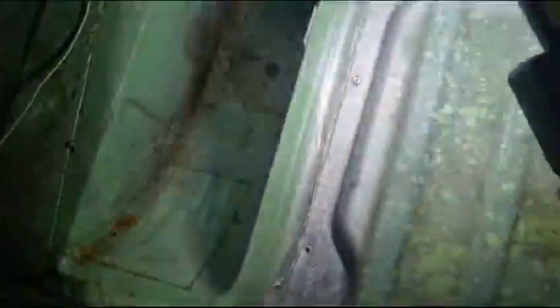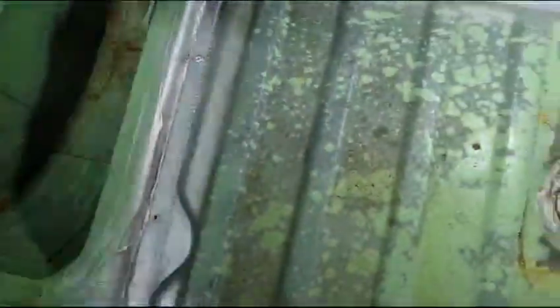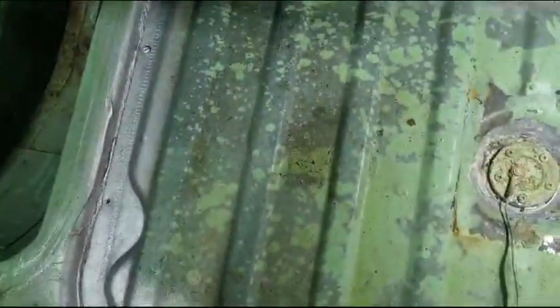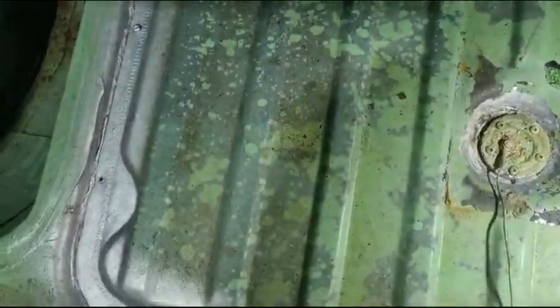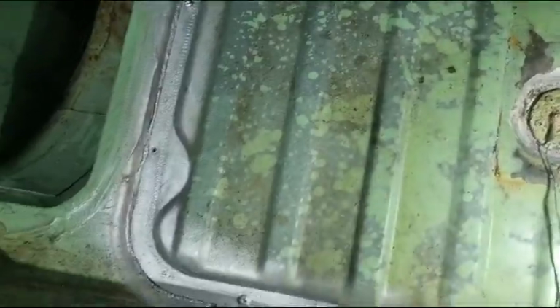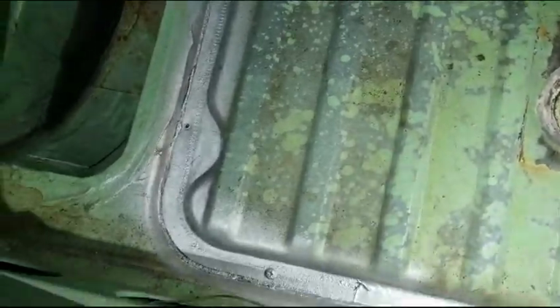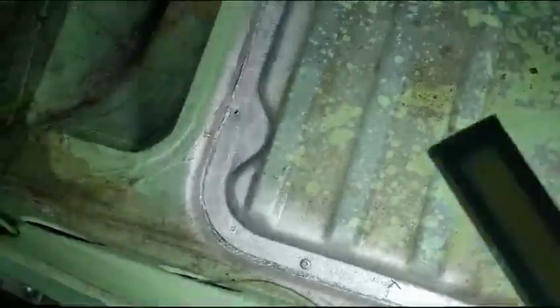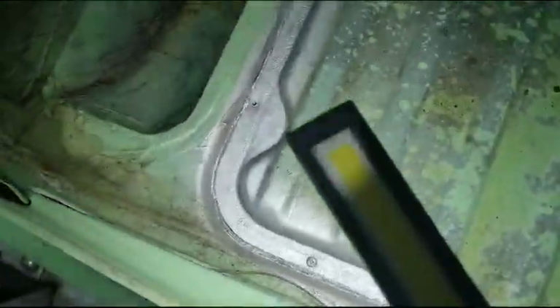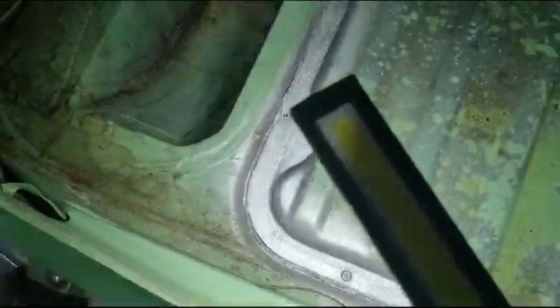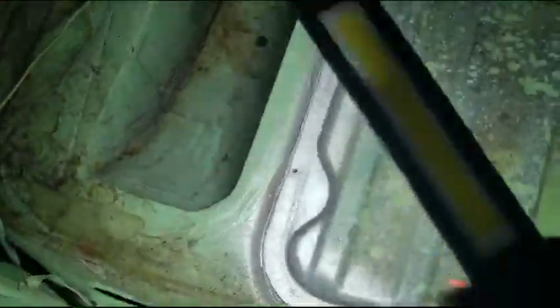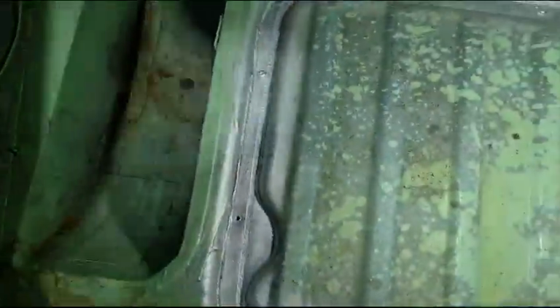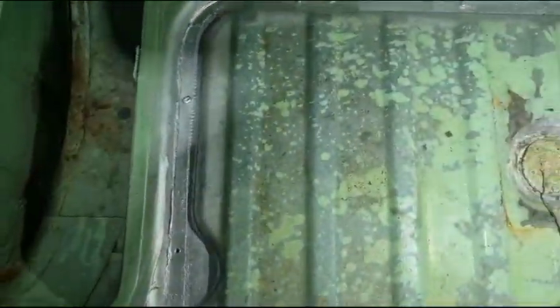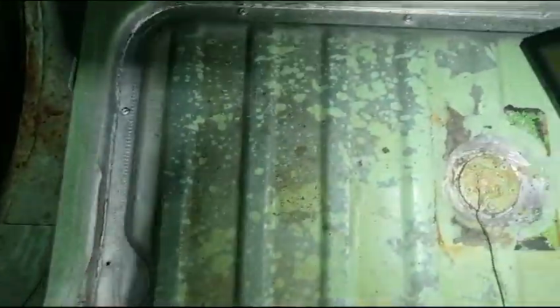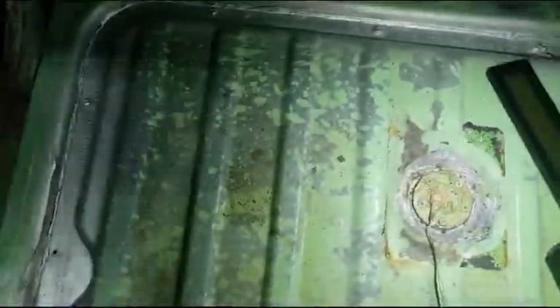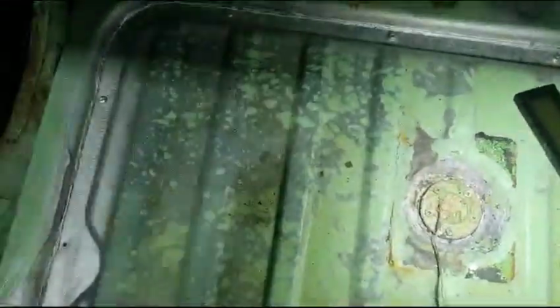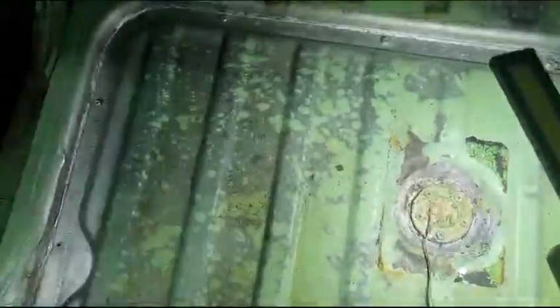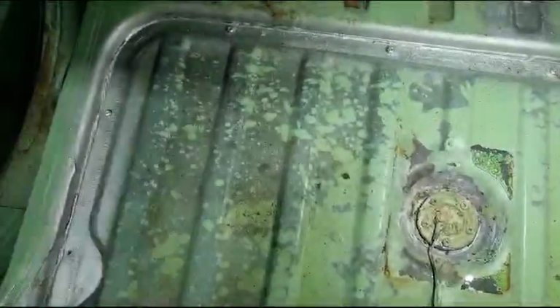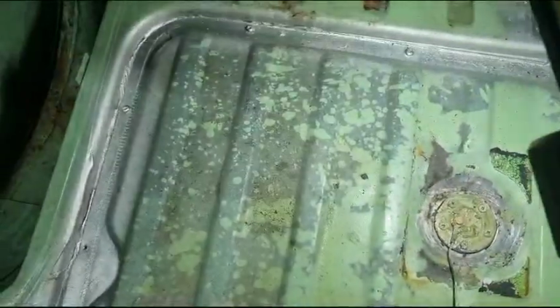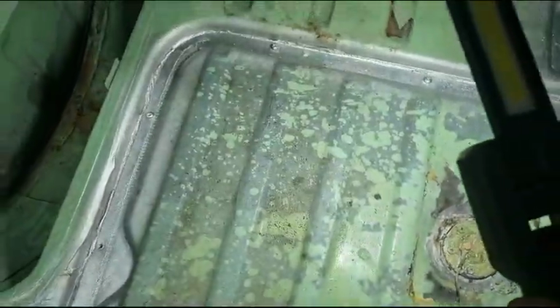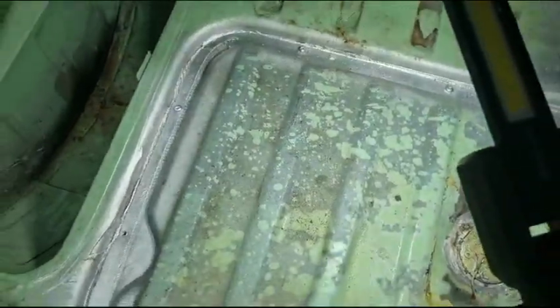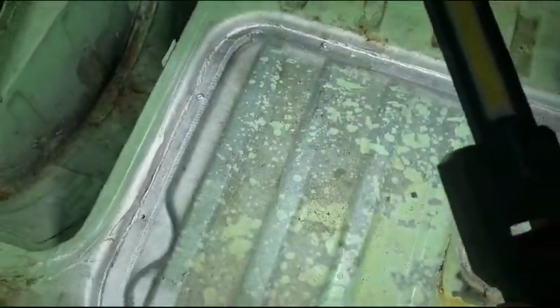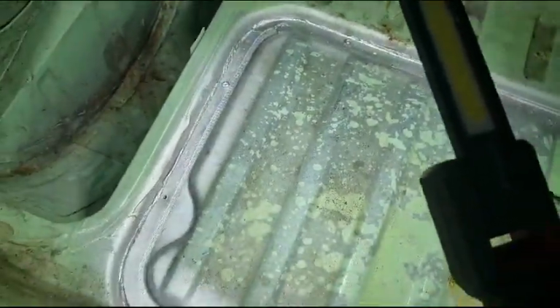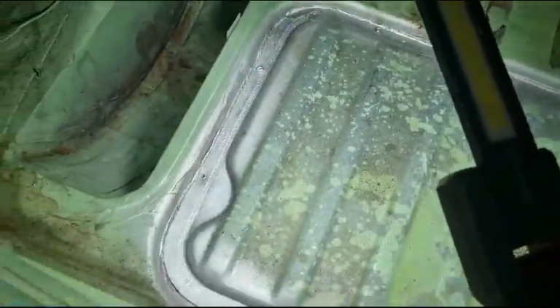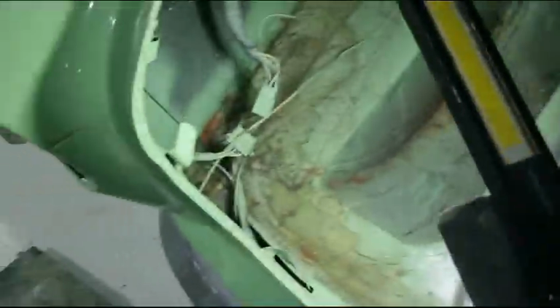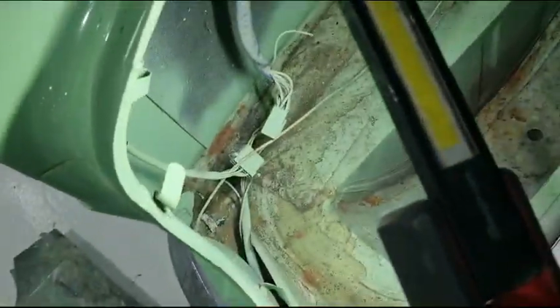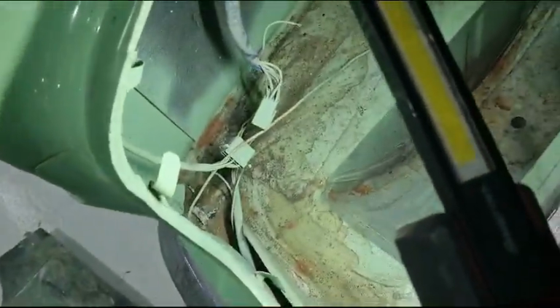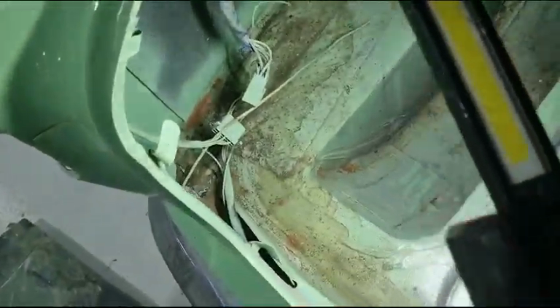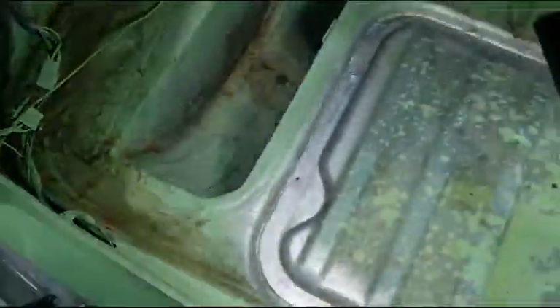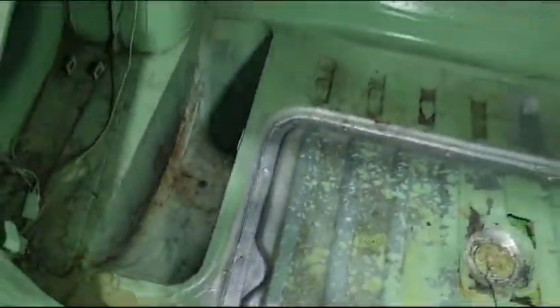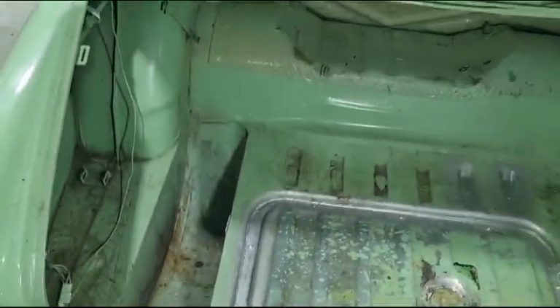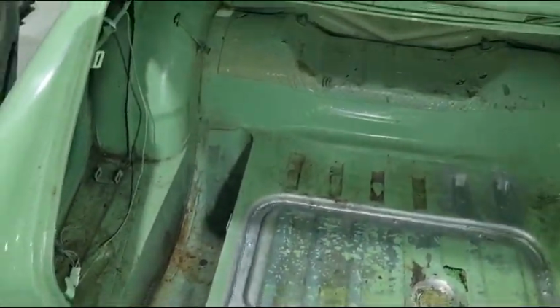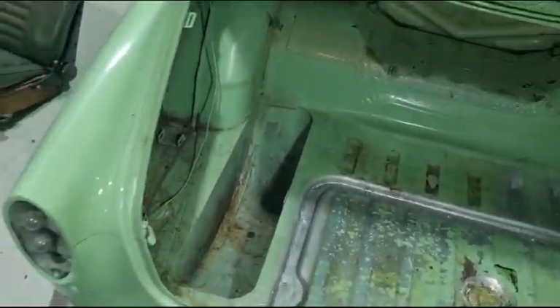A fuel tank will need to be tidied up just on the exterior. I have opened it up and it looks good inside so that can be reused. Otherwise that area is good.